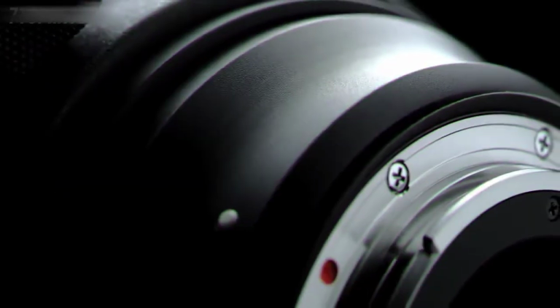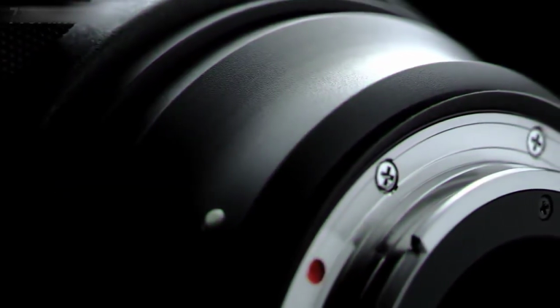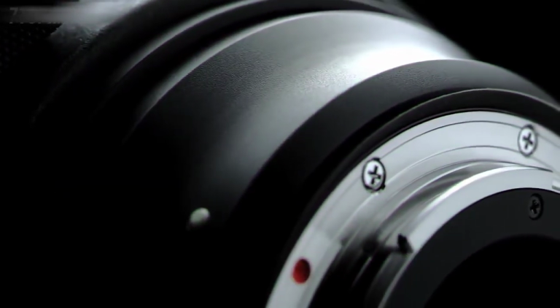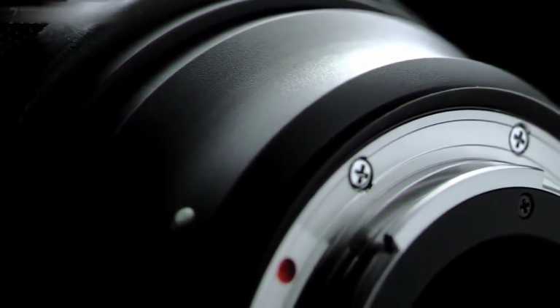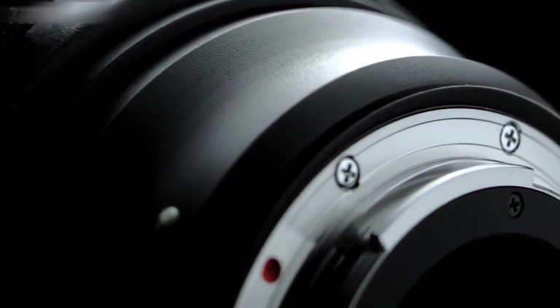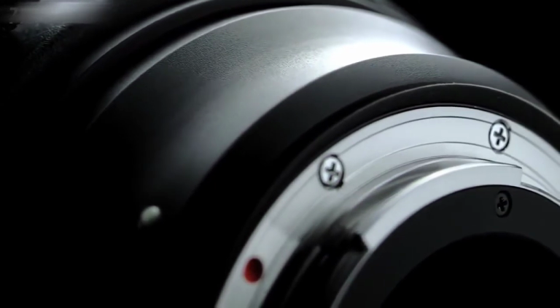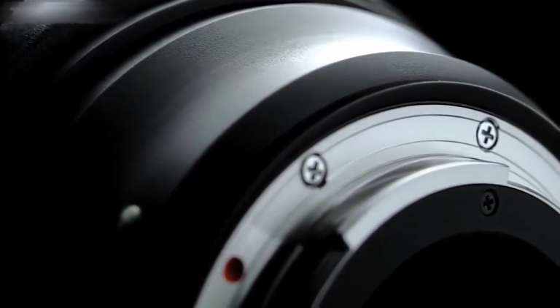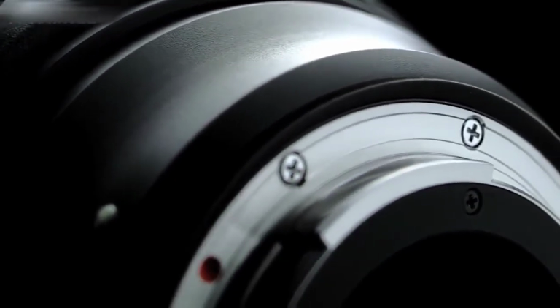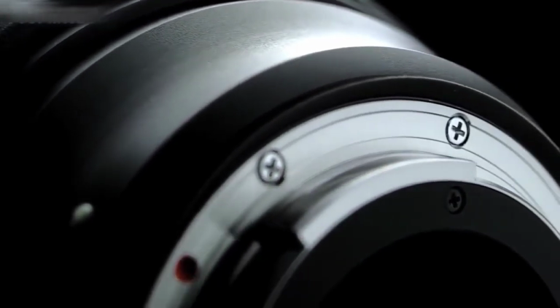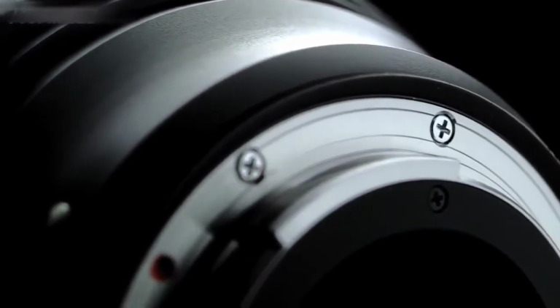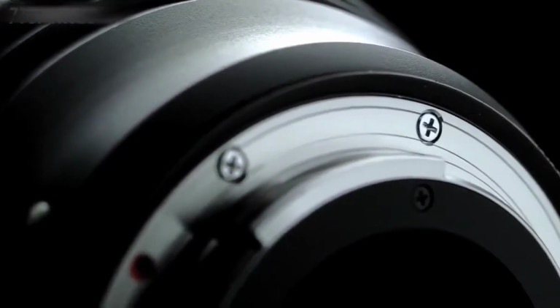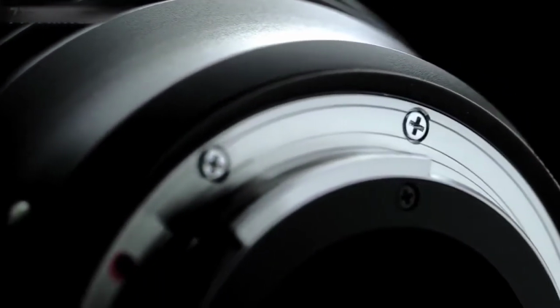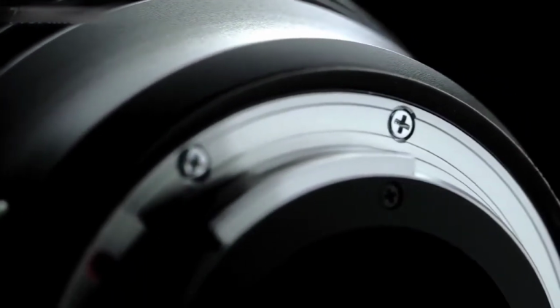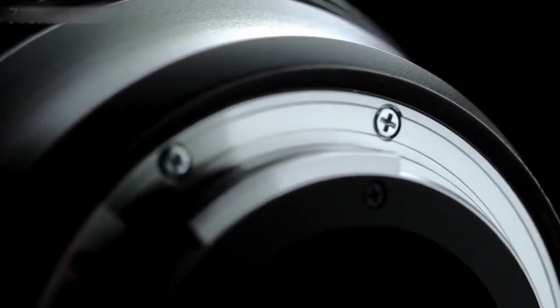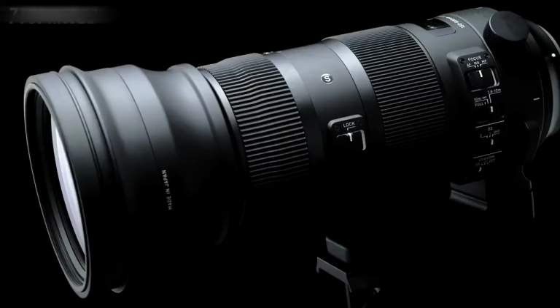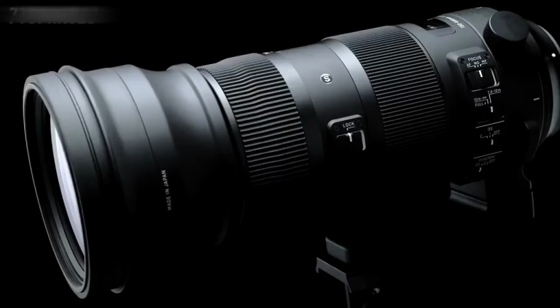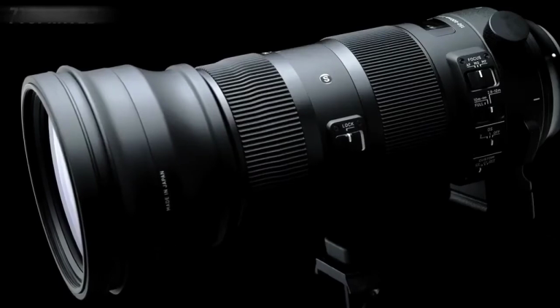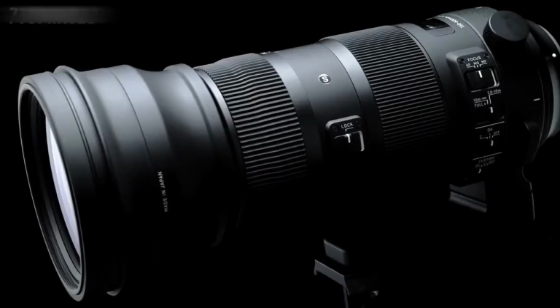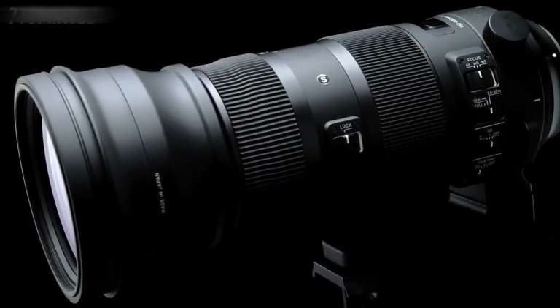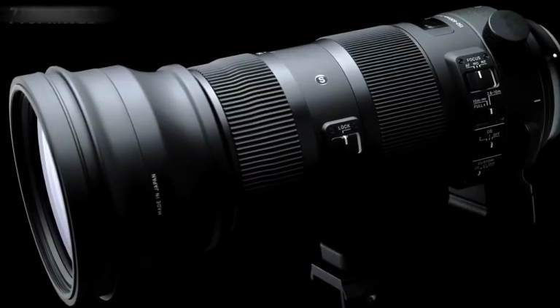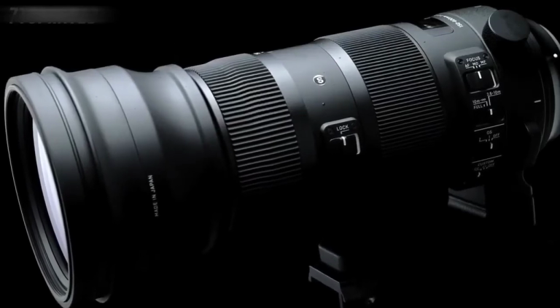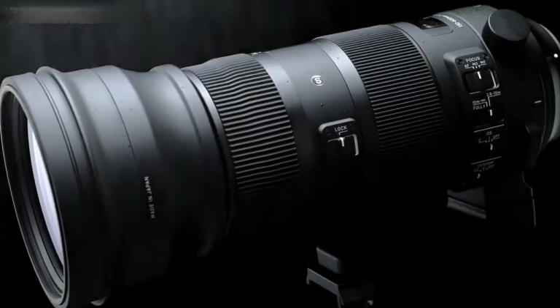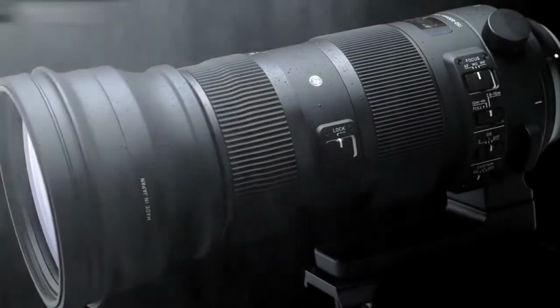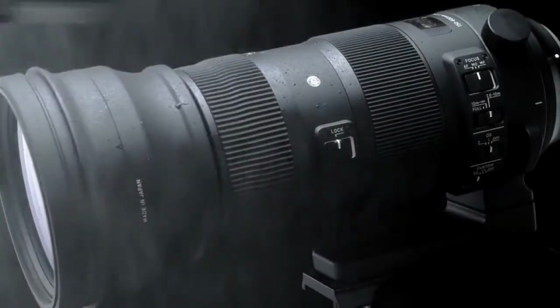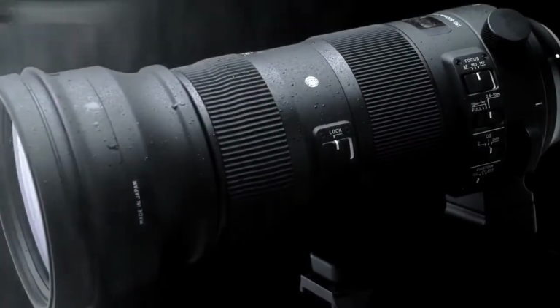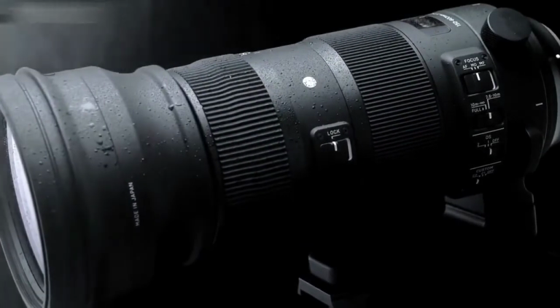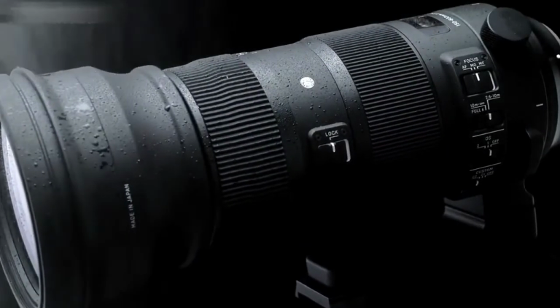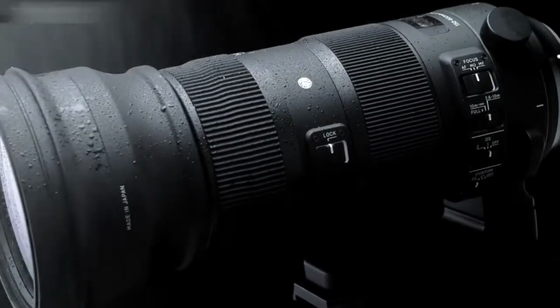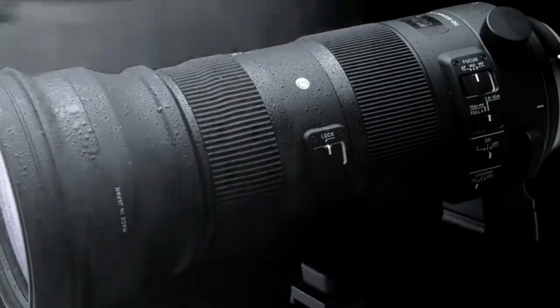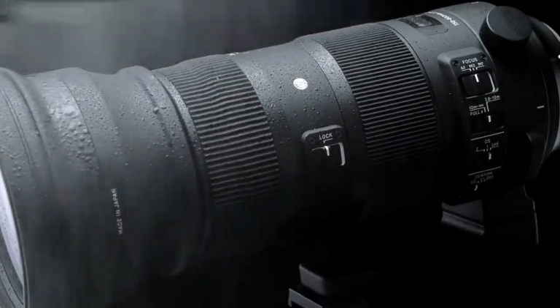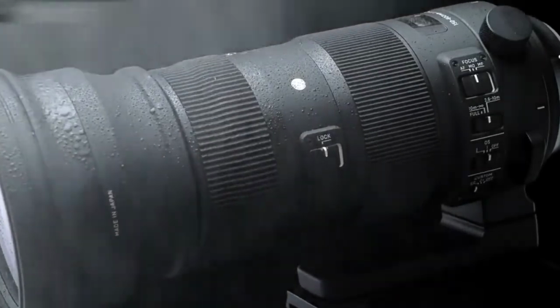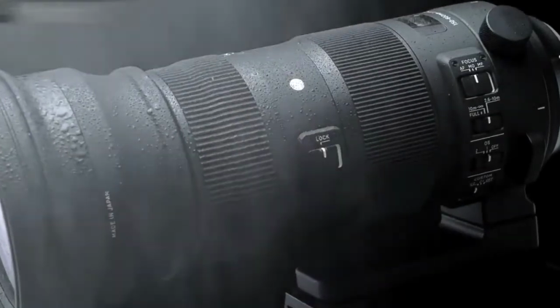This lens is made to withstand the toughest of conditions with outstanding build quality. Dustproof and splash-resistant, the lens is made for real-world conditions — it can even stand up to ocean spray.